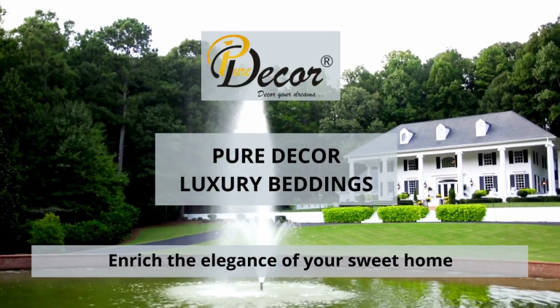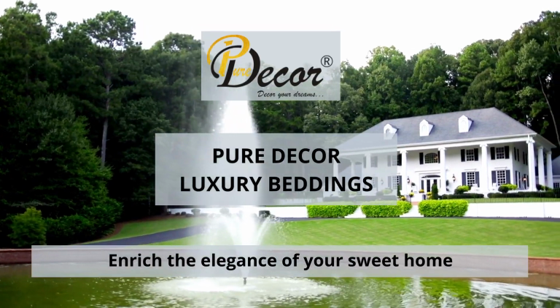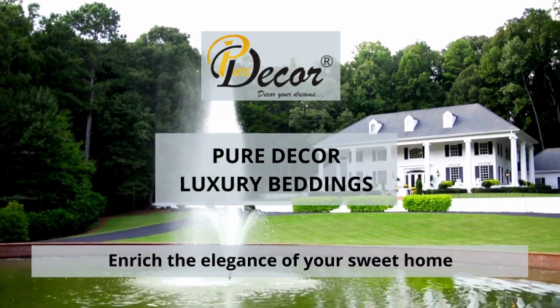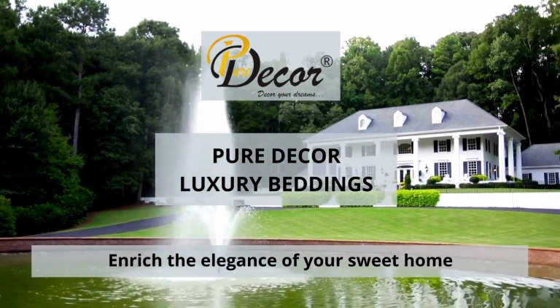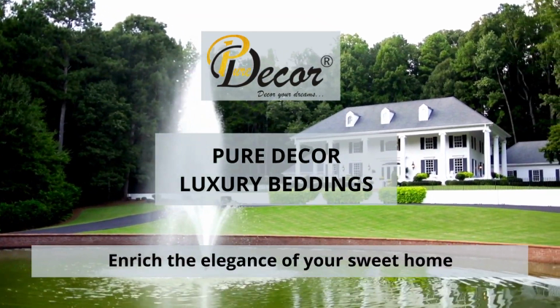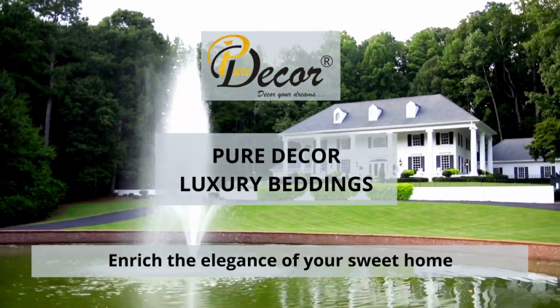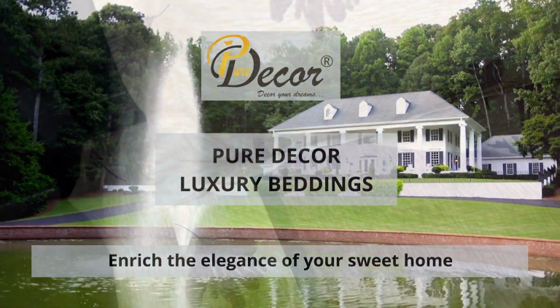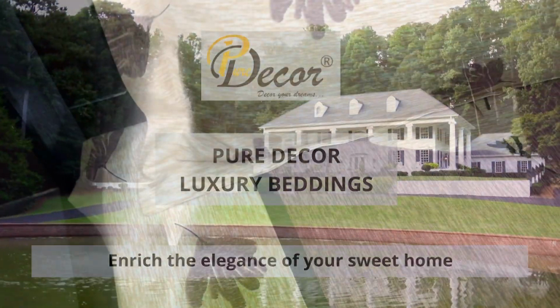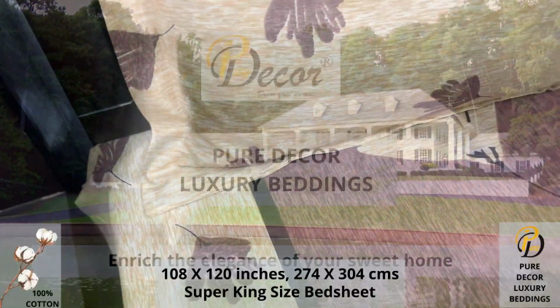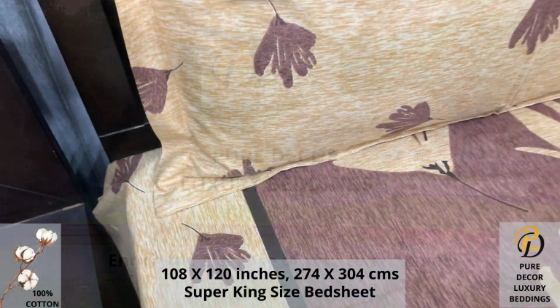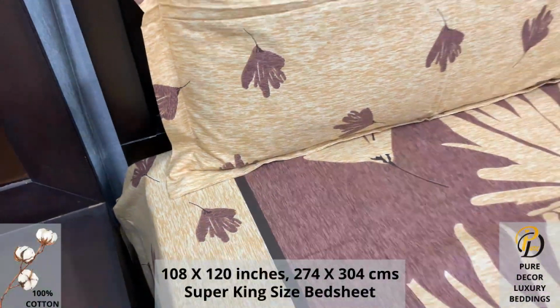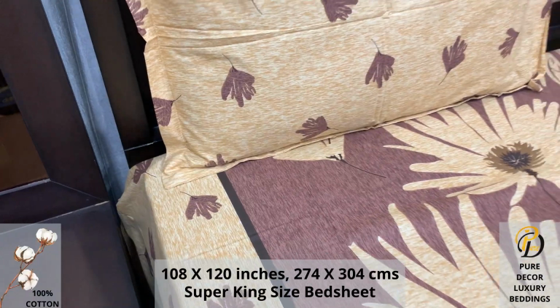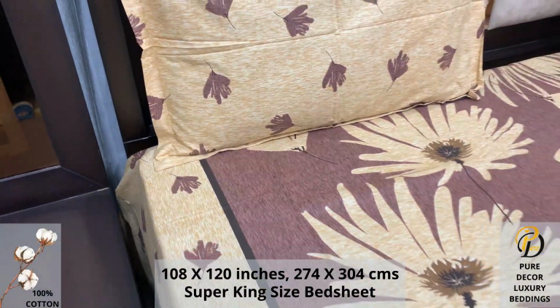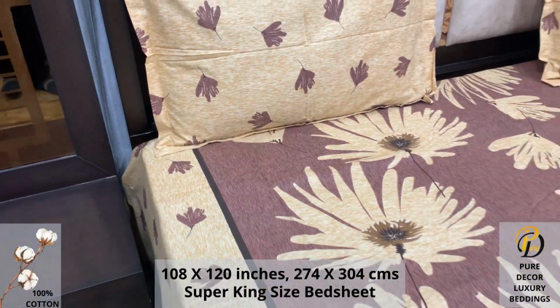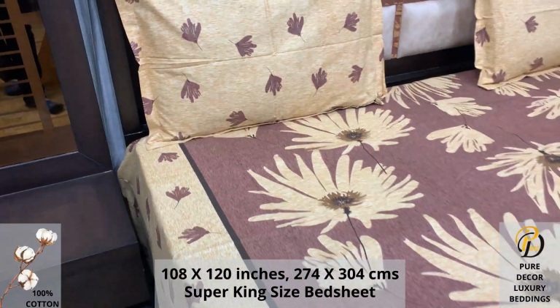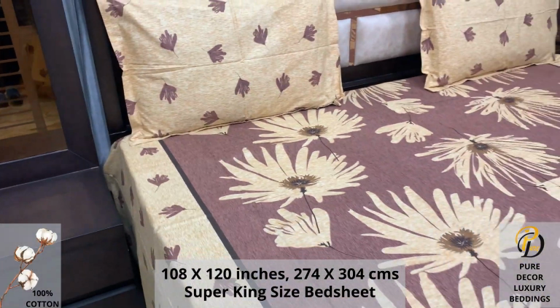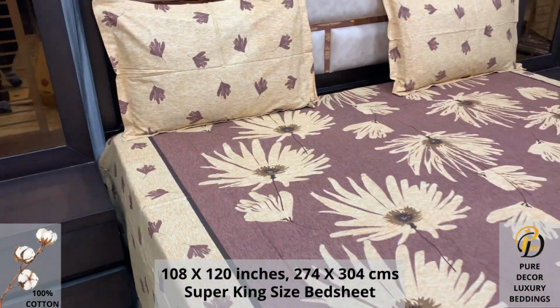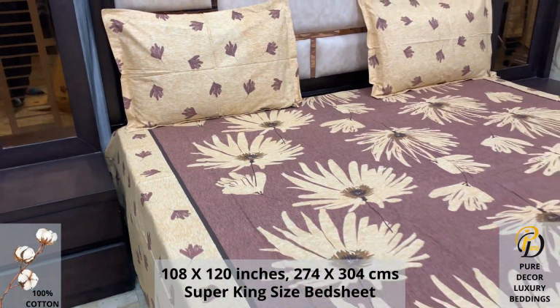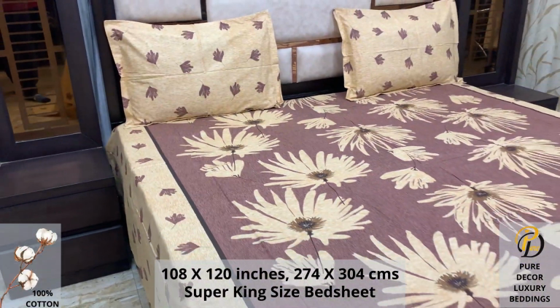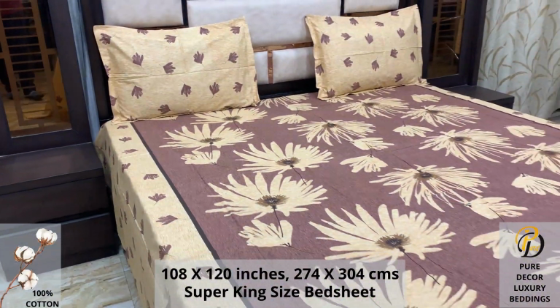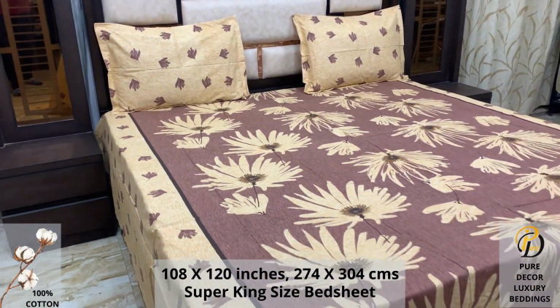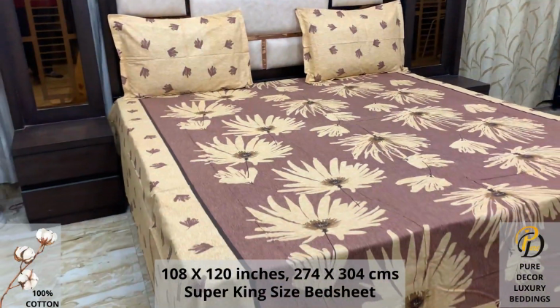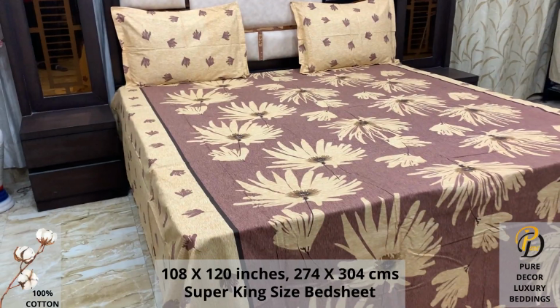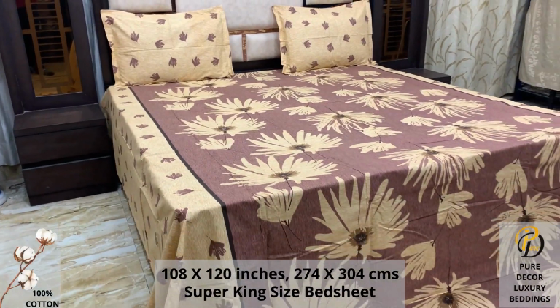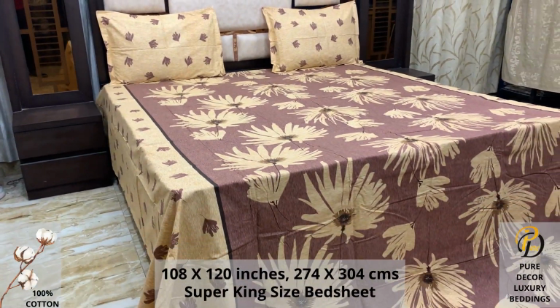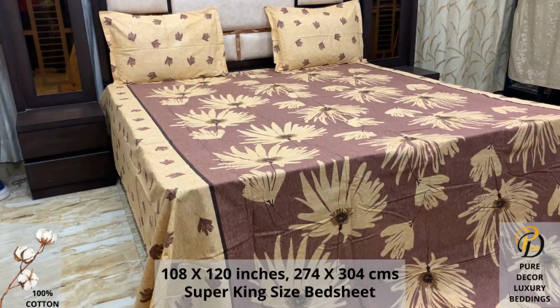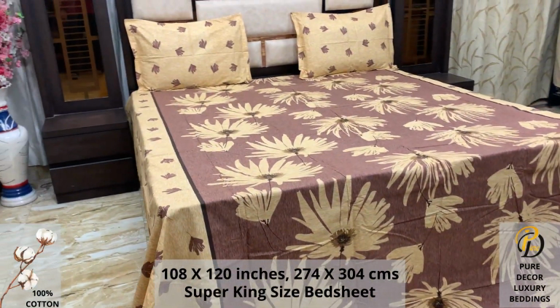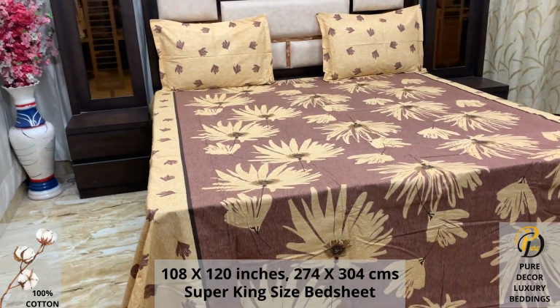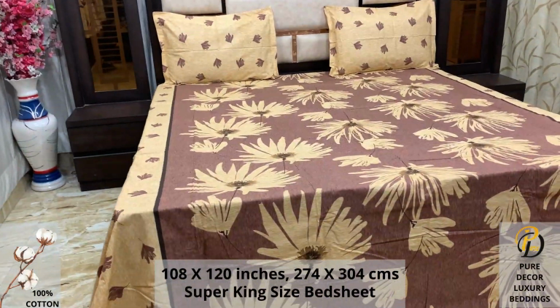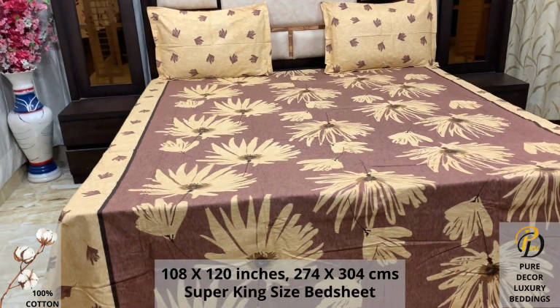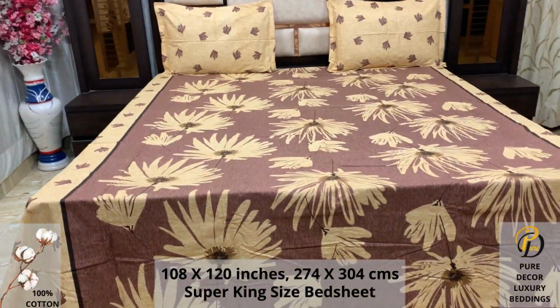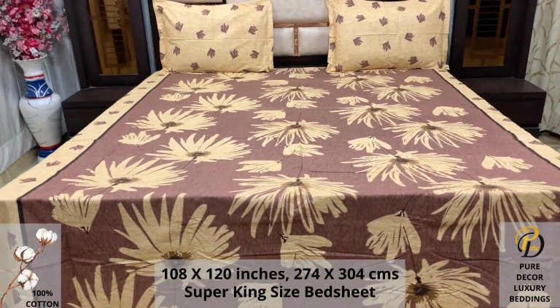Welcome to the world of Pure Decor Bedding Collections. A 100% pure cotton super king-size bed sheet, along with two pillow covers, tucks under the mattress of your bed easily and comfortably. High thread count and super fine finish makes it a perfect choice for your bed.